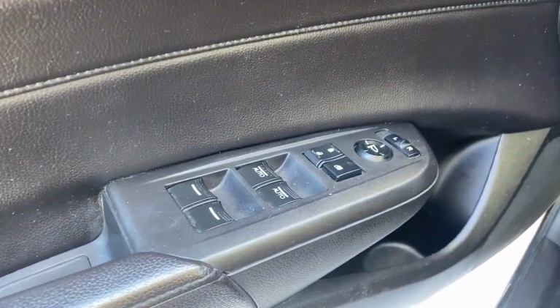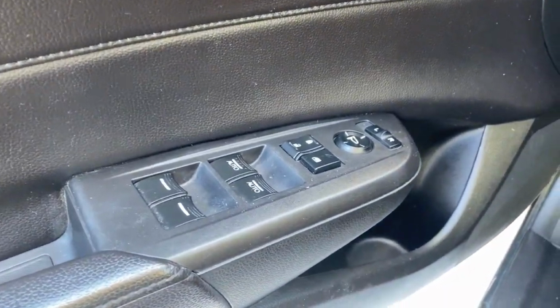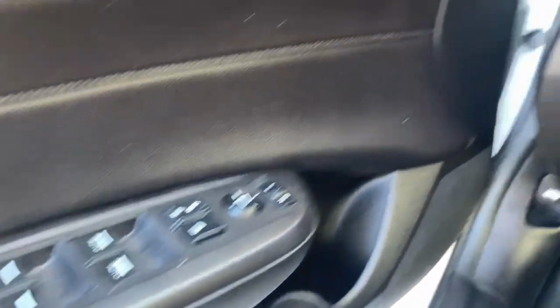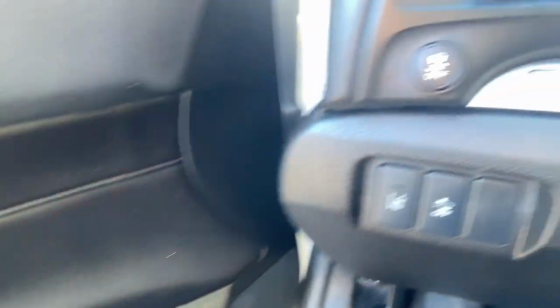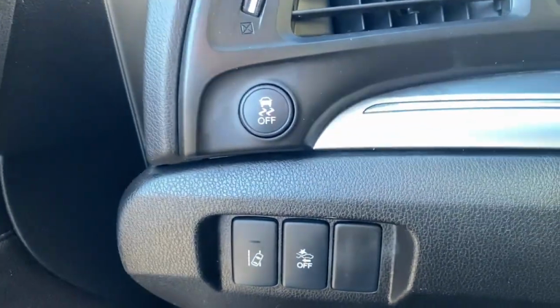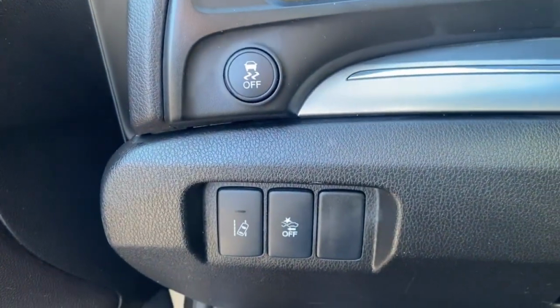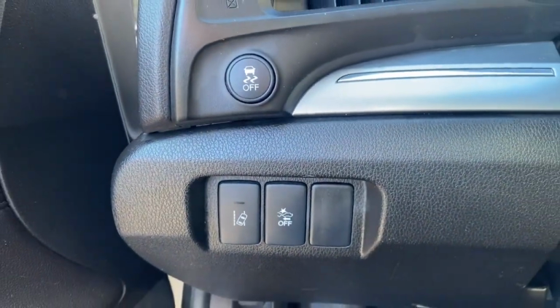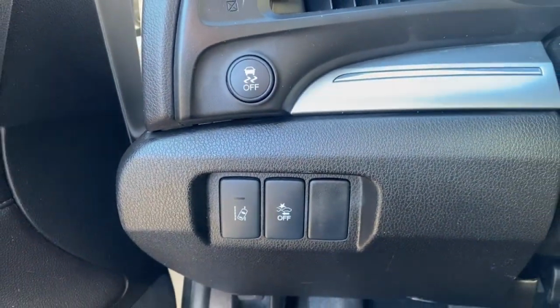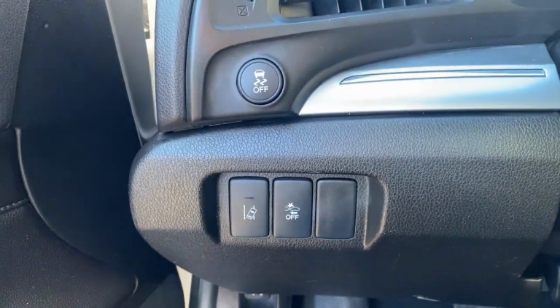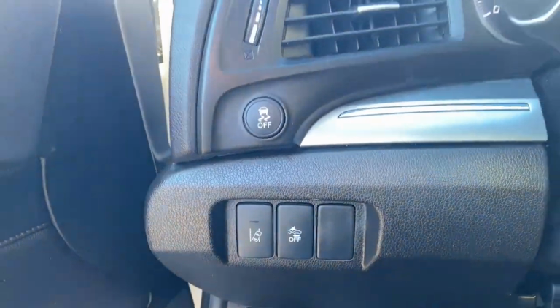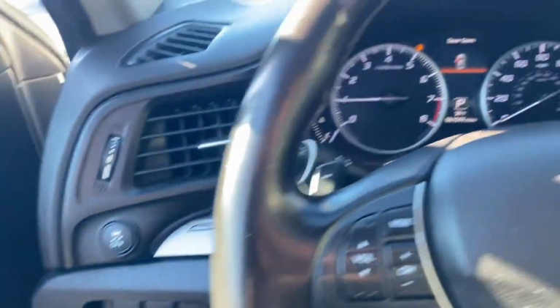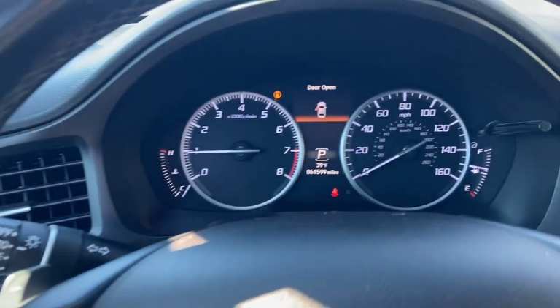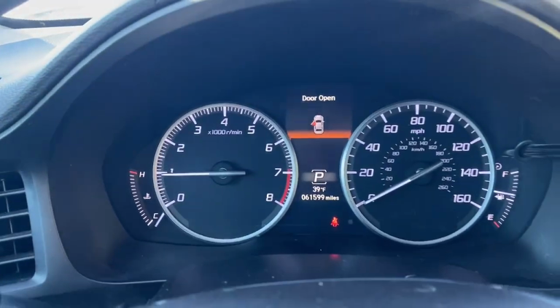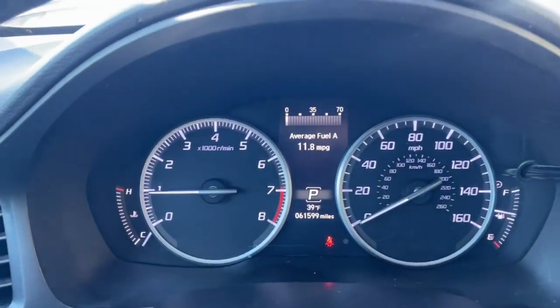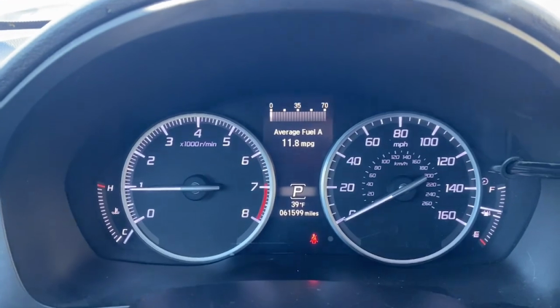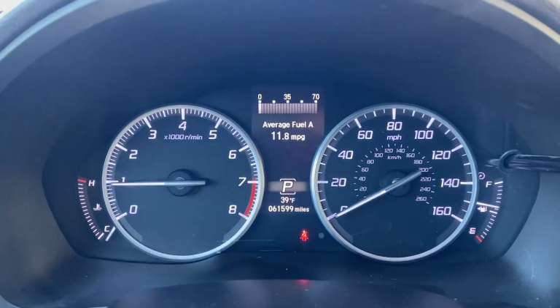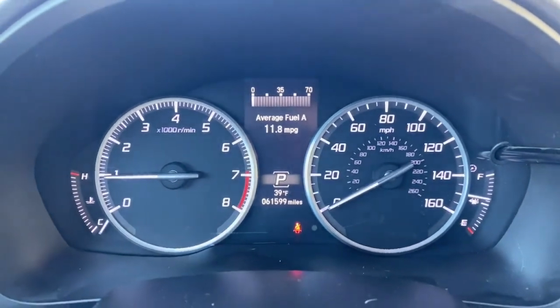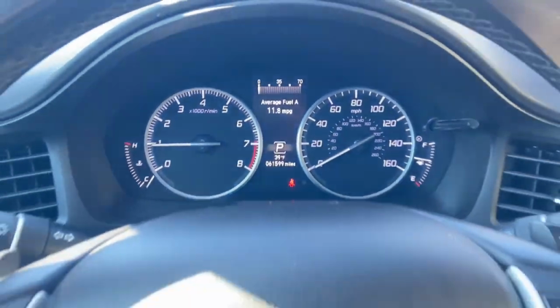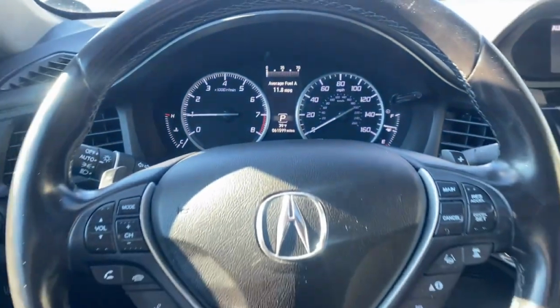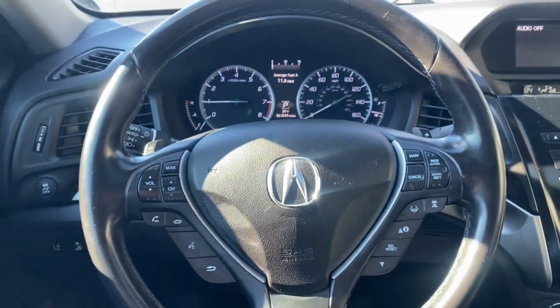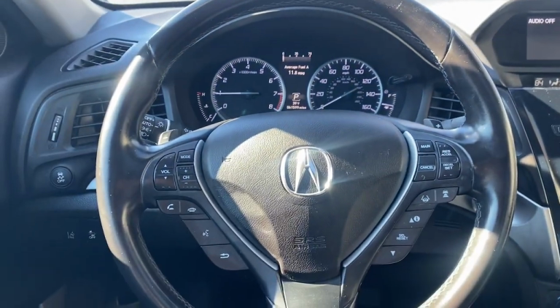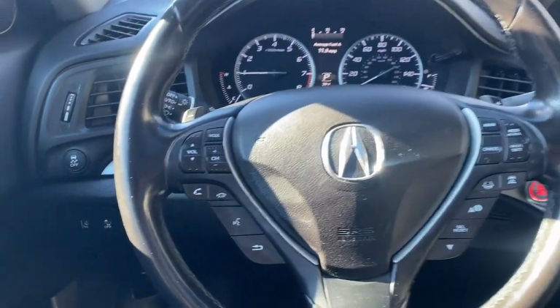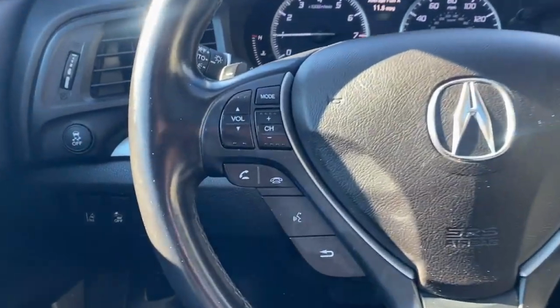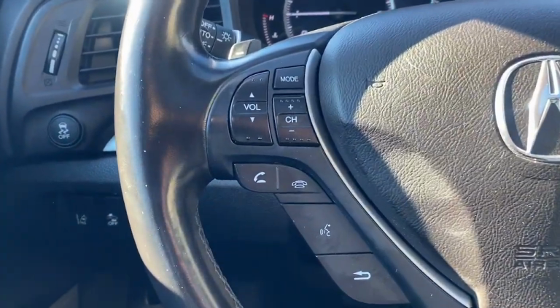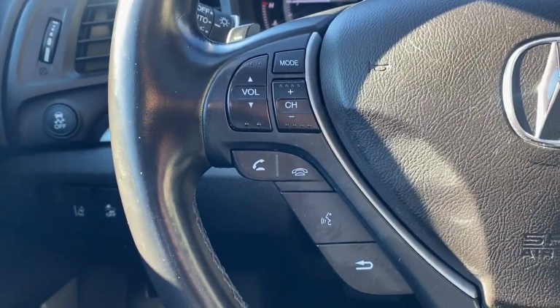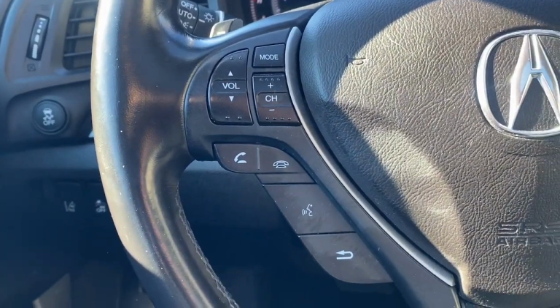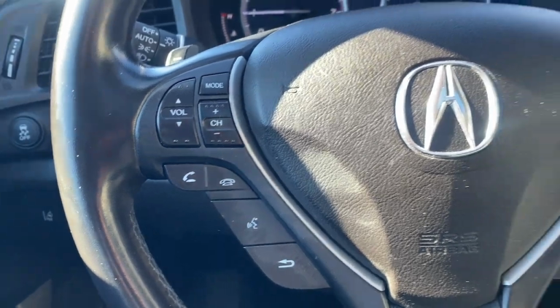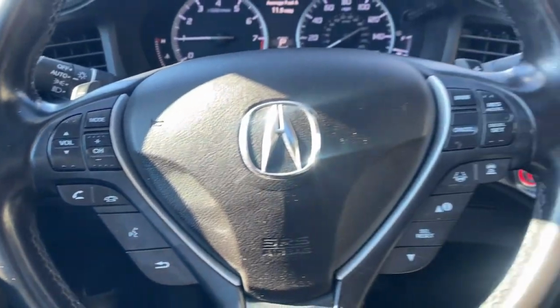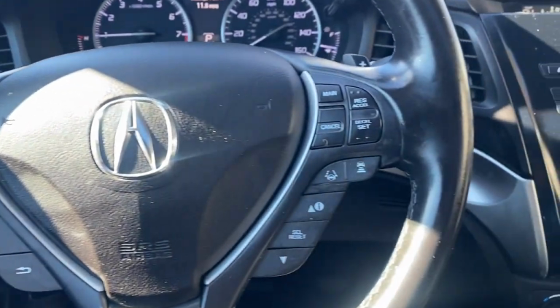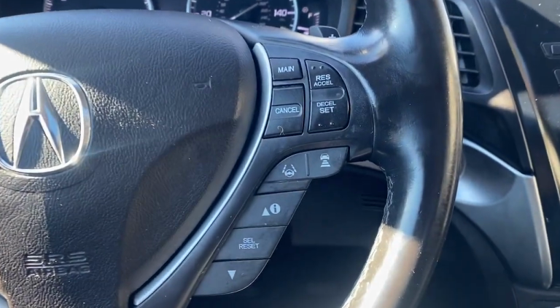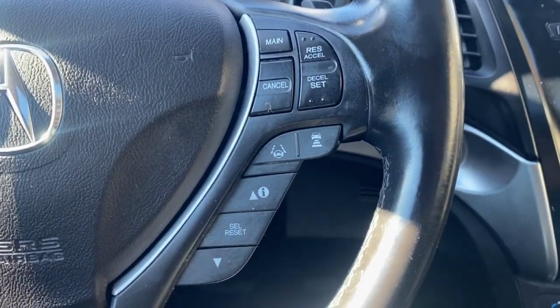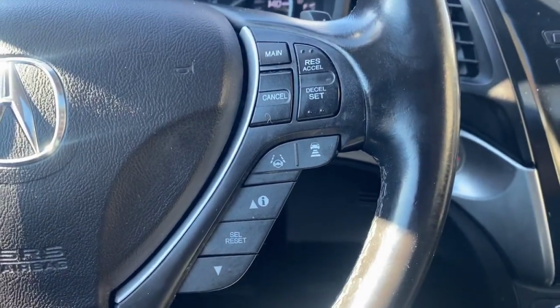Sun moonroof, keyless entry, heated mirrors, backup camera, lane keeping assist, satellite radio, steering wheel audio controls, electronic stability control, Bluetooth connection.